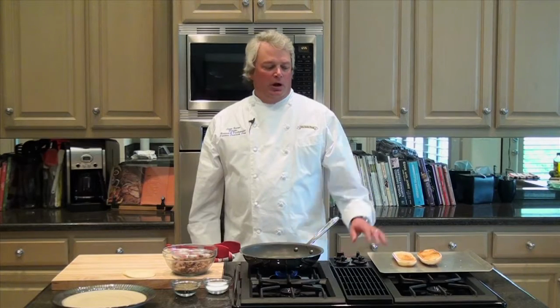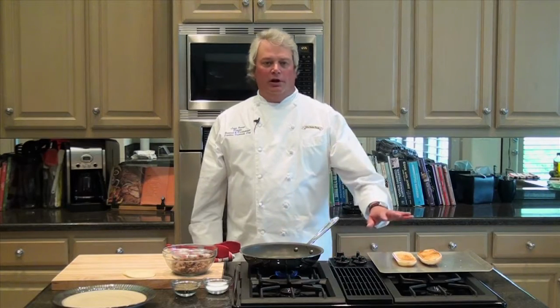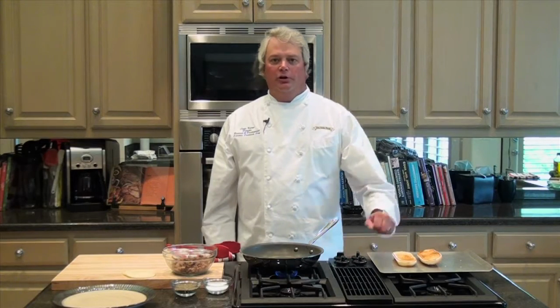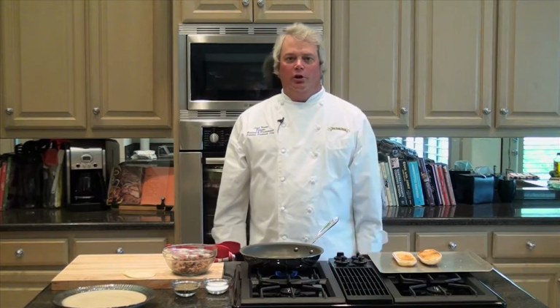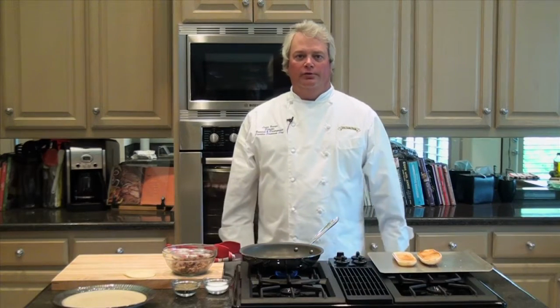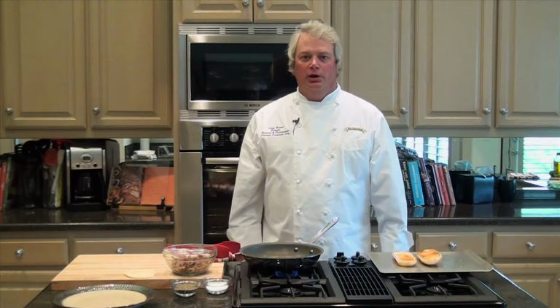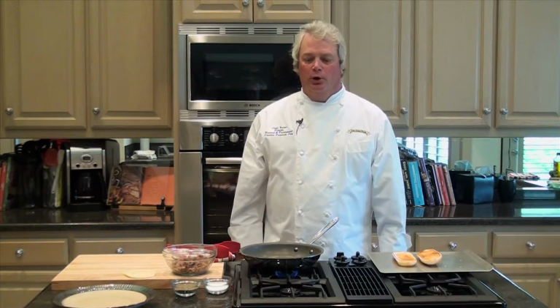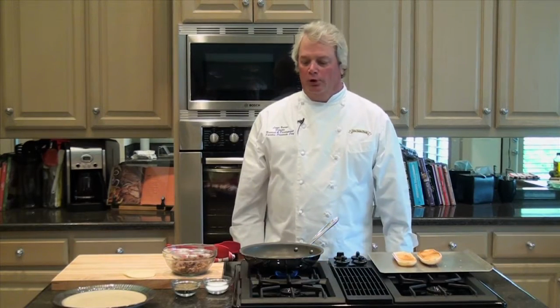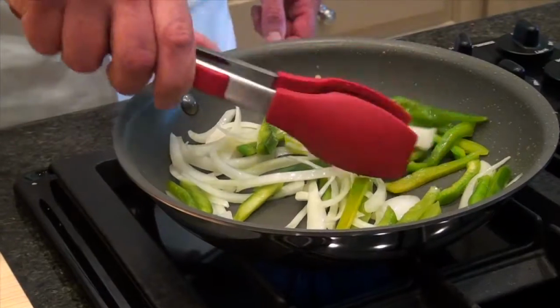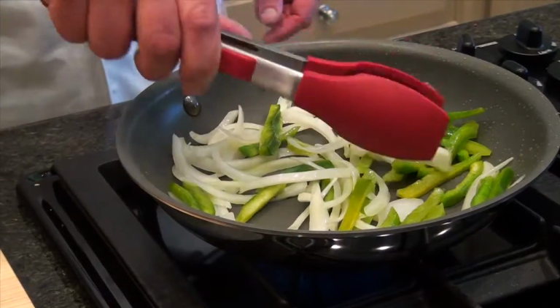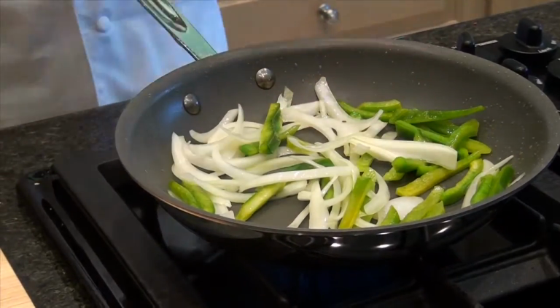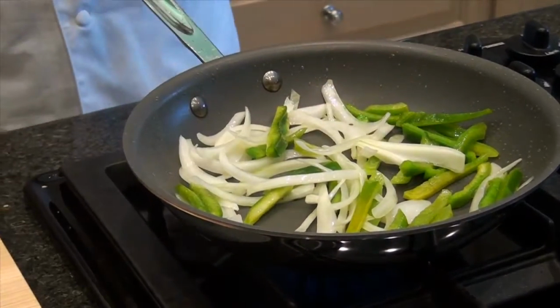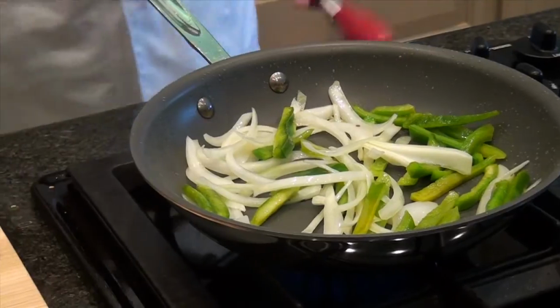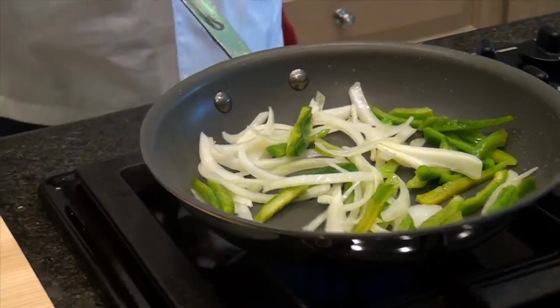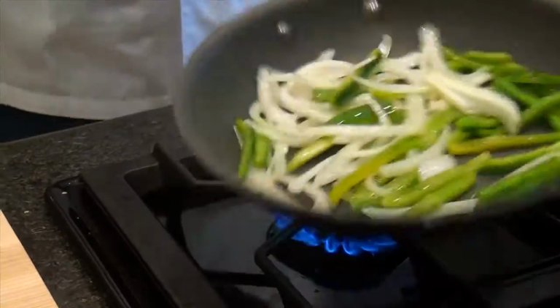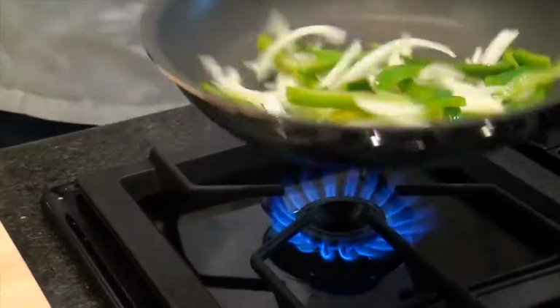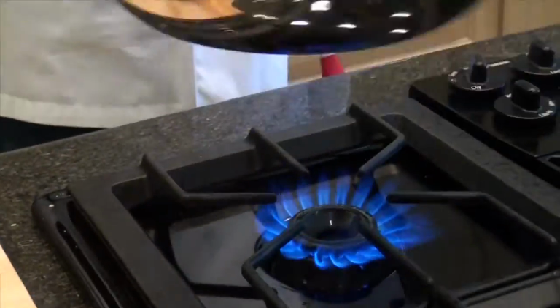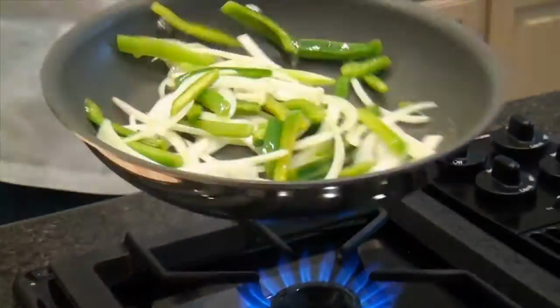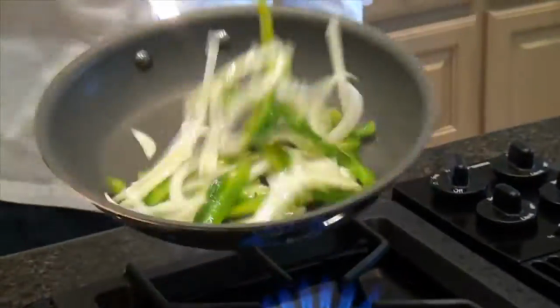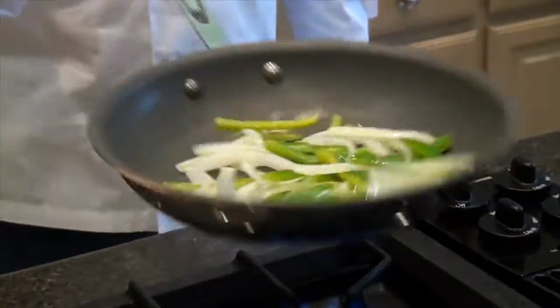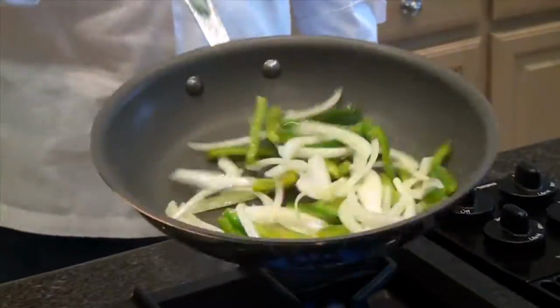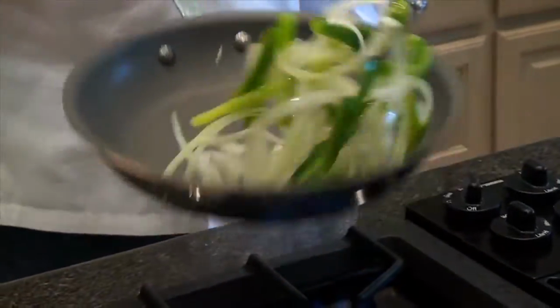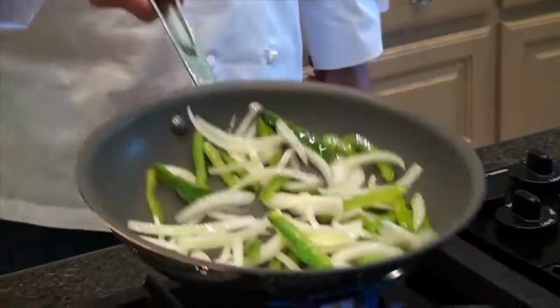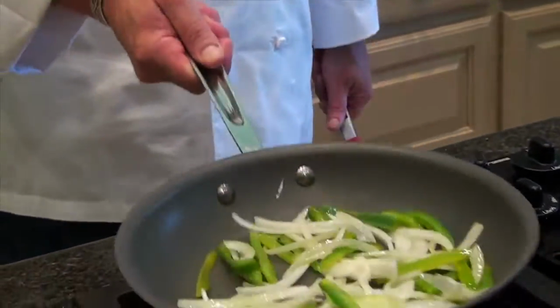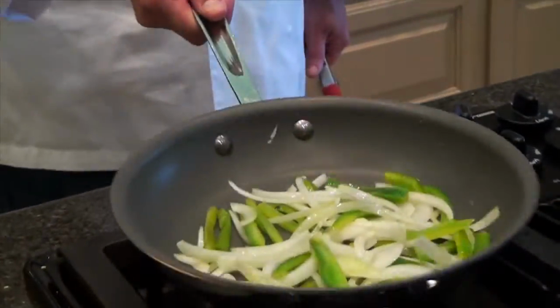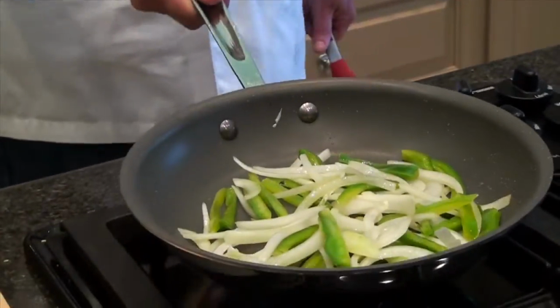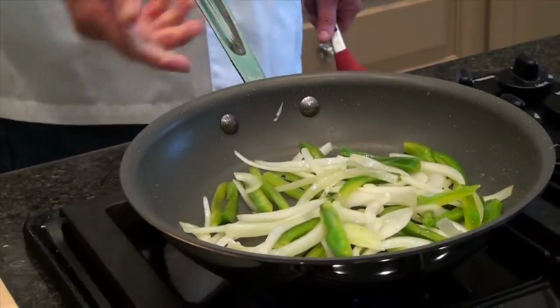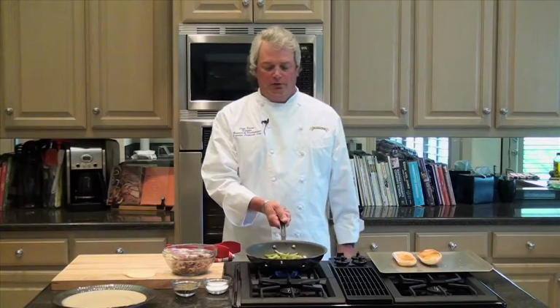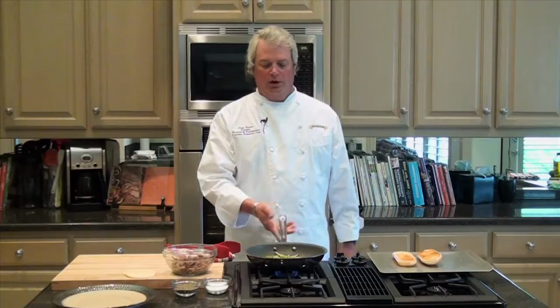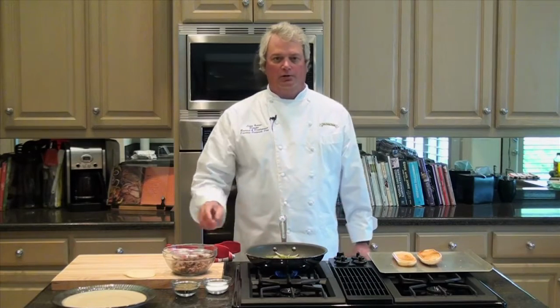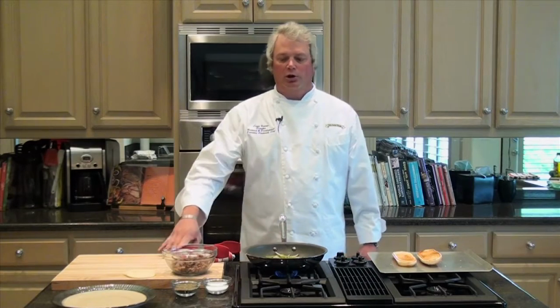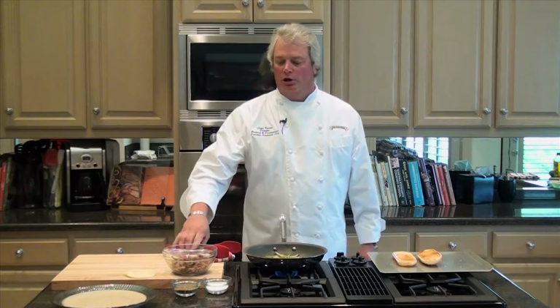I've gone ahead and toasted off some hoagie rolls here, and we've got some peppers and onions that have already started to sauté a little bit. We've cooked these down until they're soft and they're starting to get a little color.